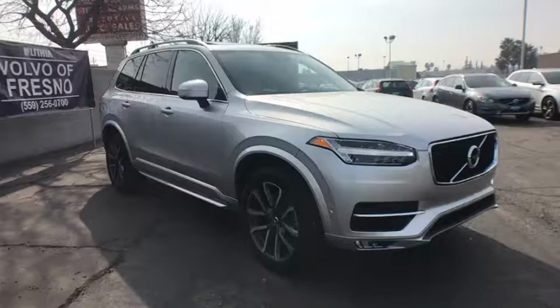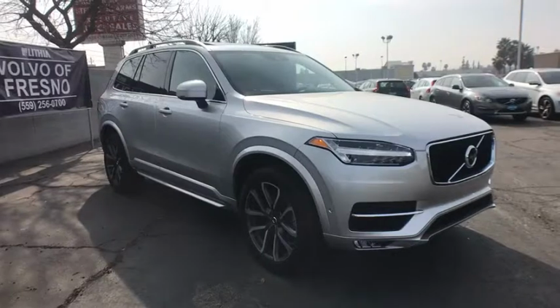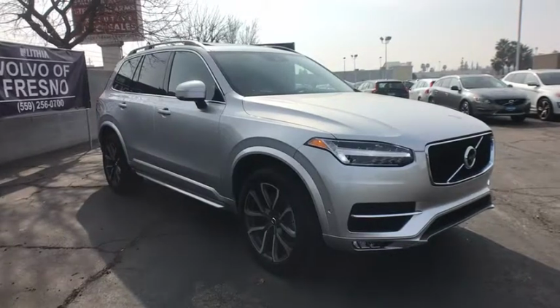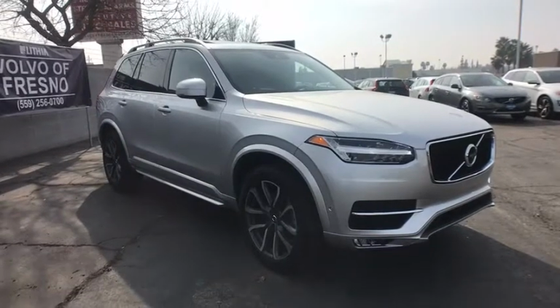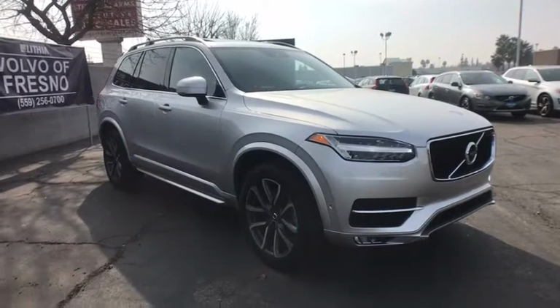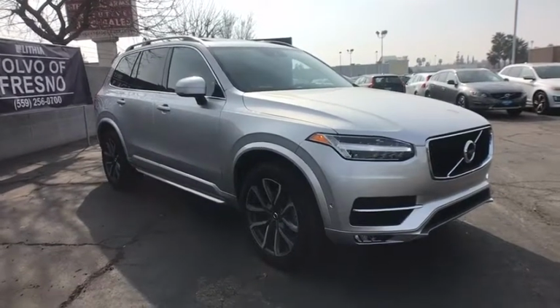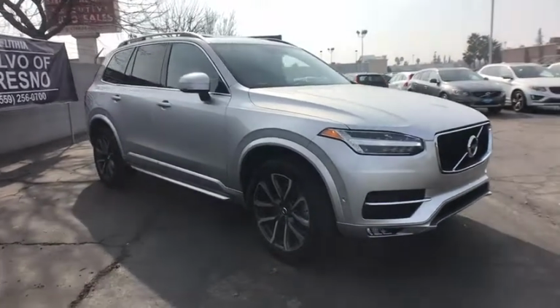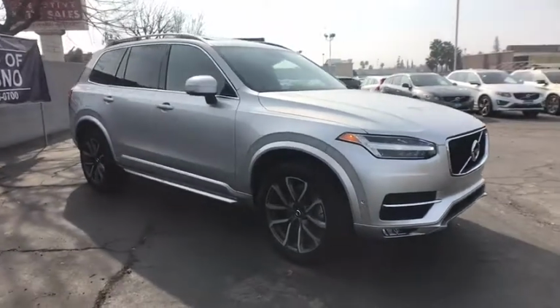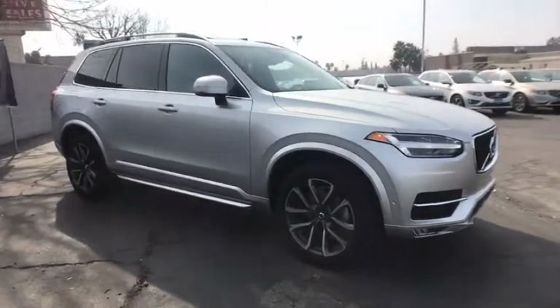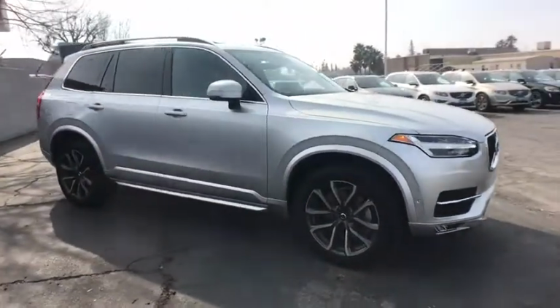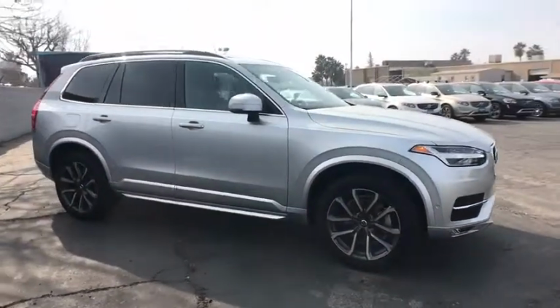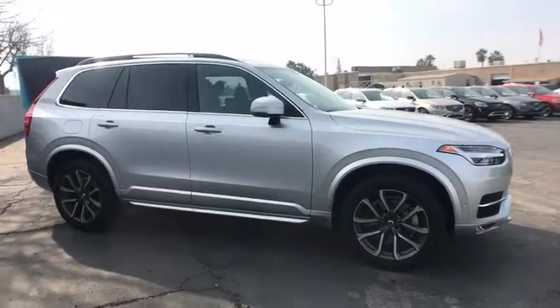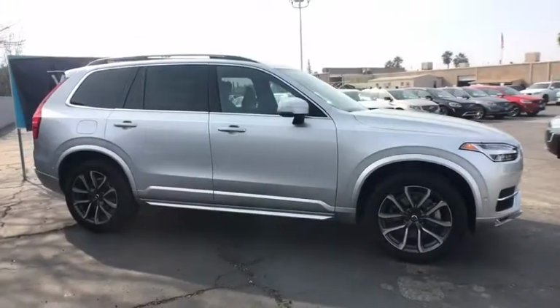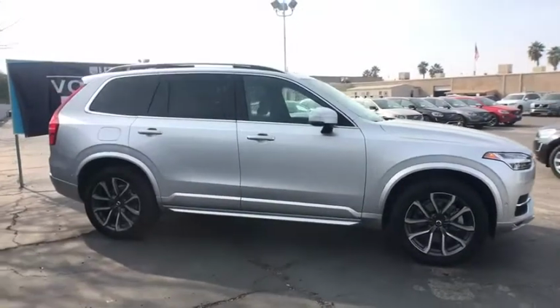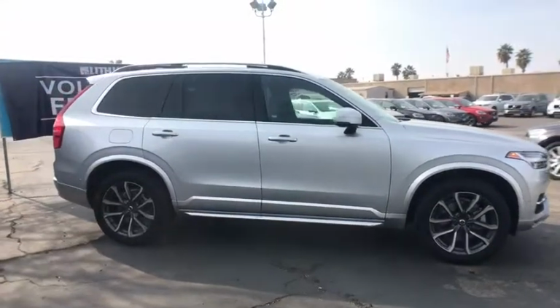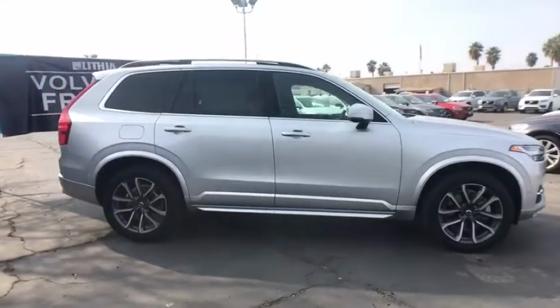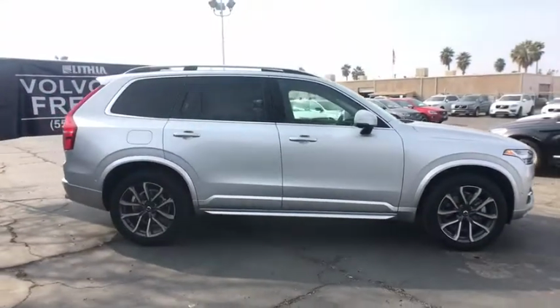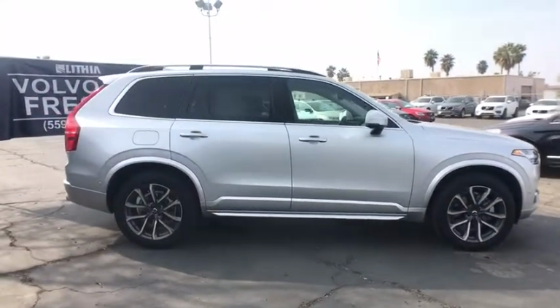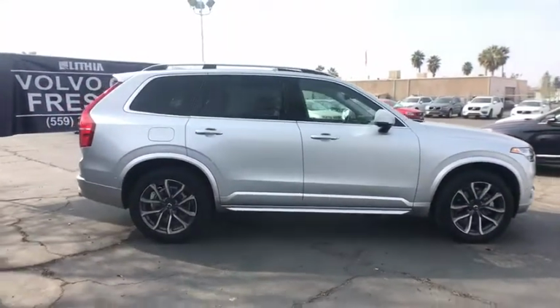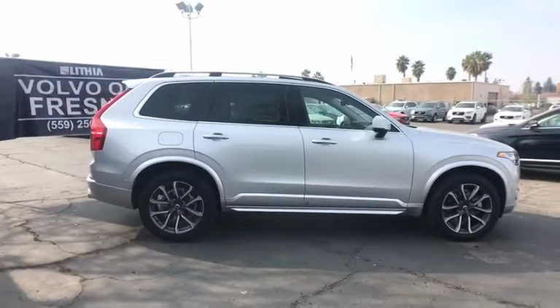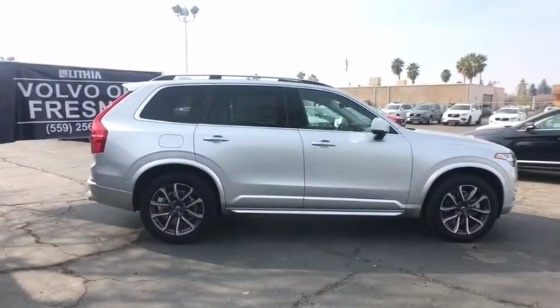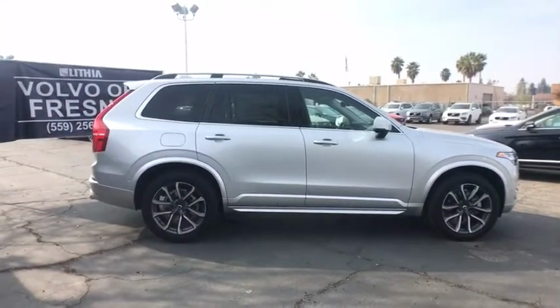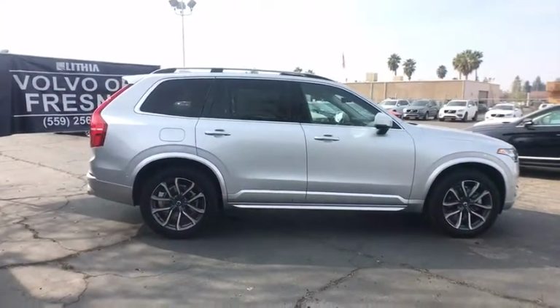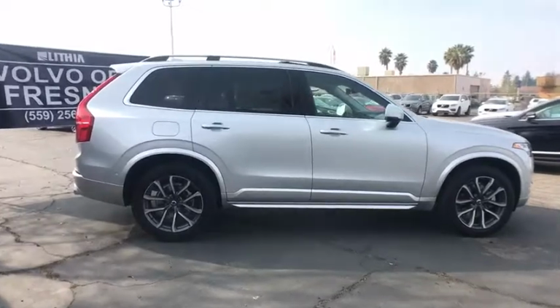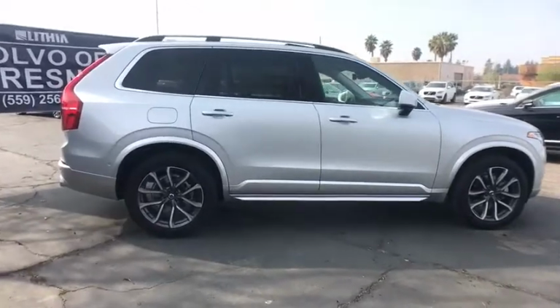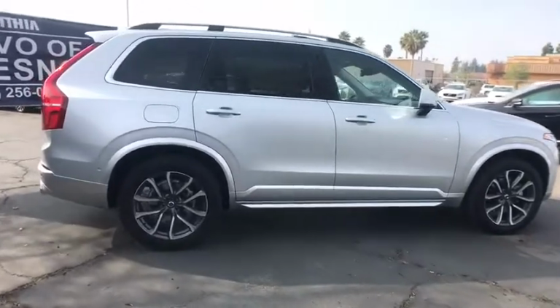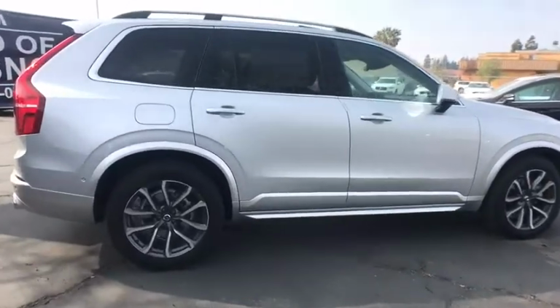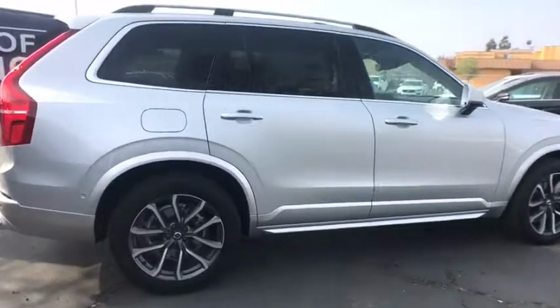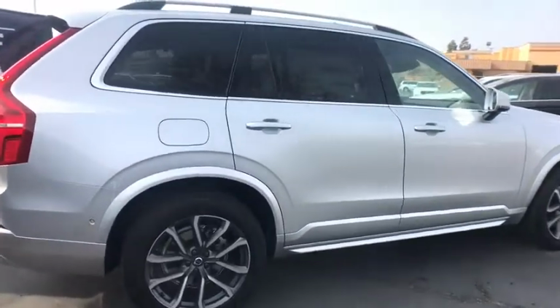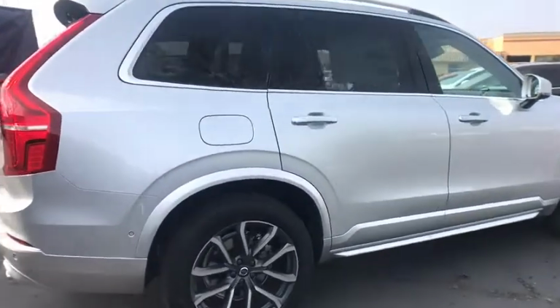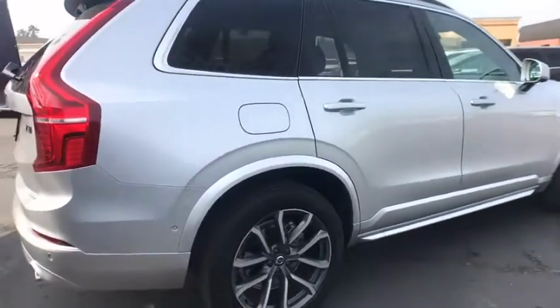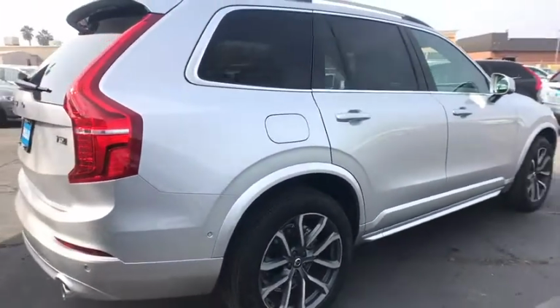2018 Volvo XC90. The Volvo XC90 provides refined luxury with unrestricted pleasure on the side. Experience the Volvo XC90 from the inside out and see why you'll want to take everyone on tour.